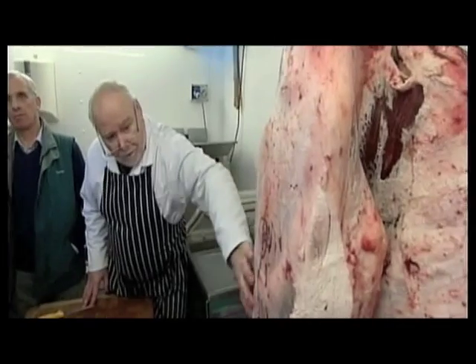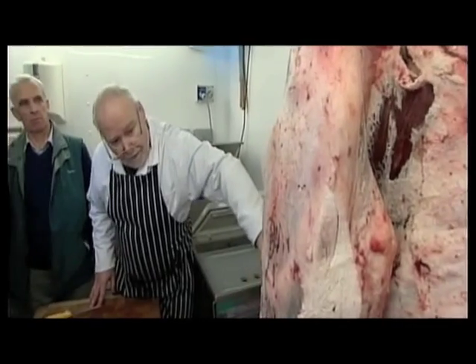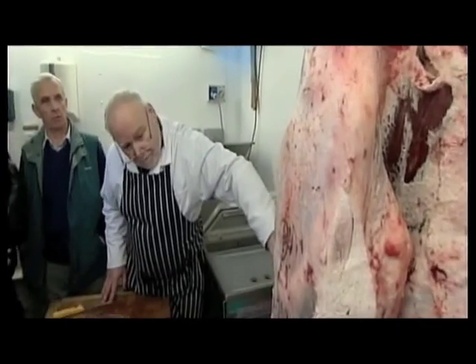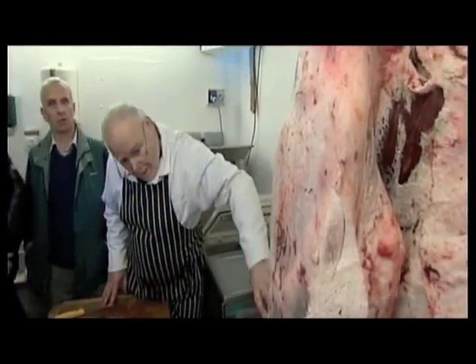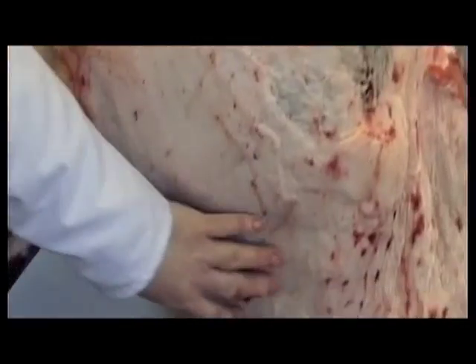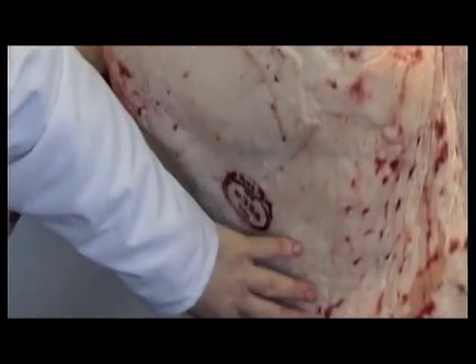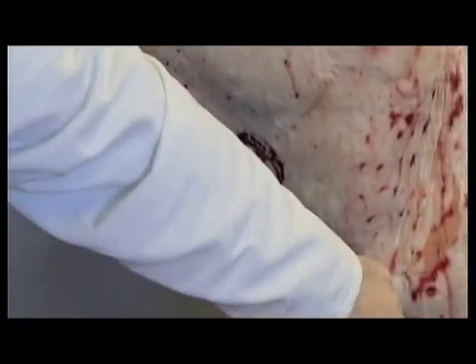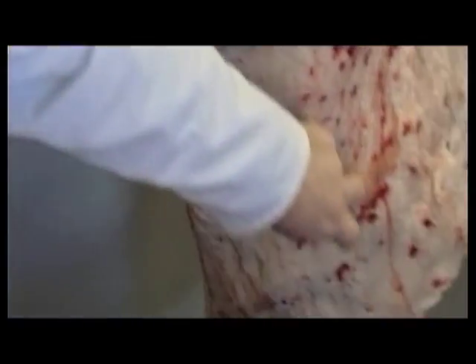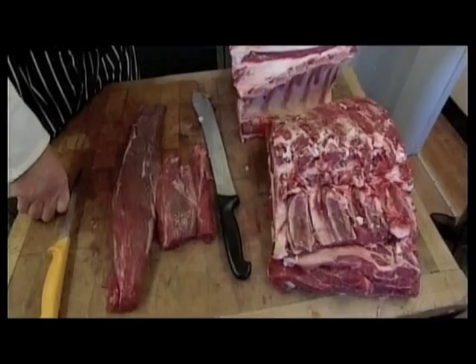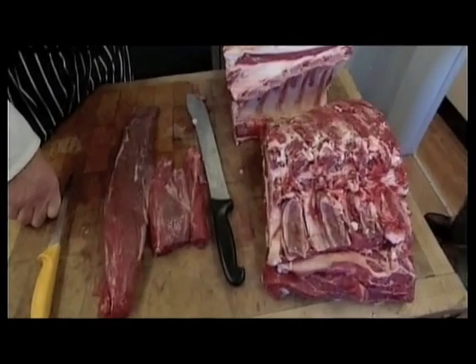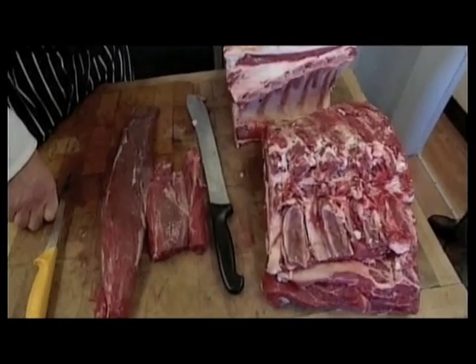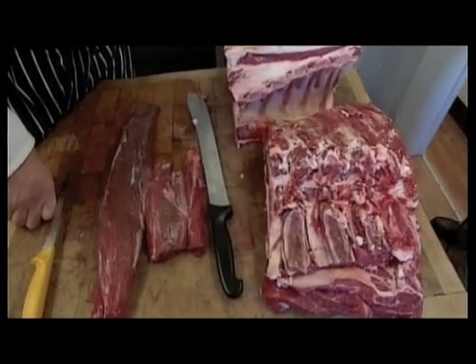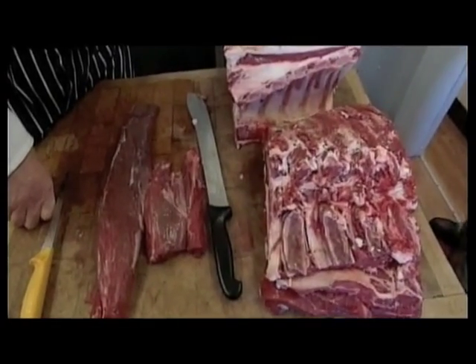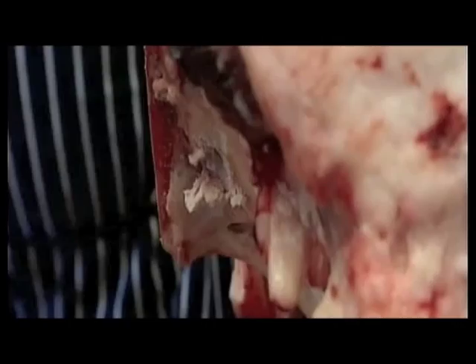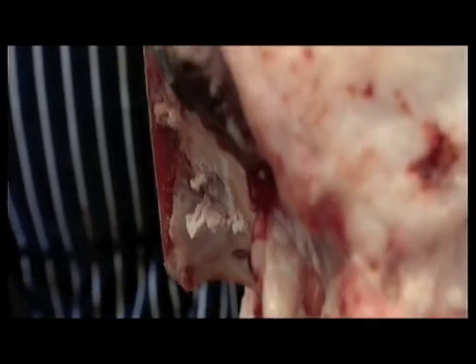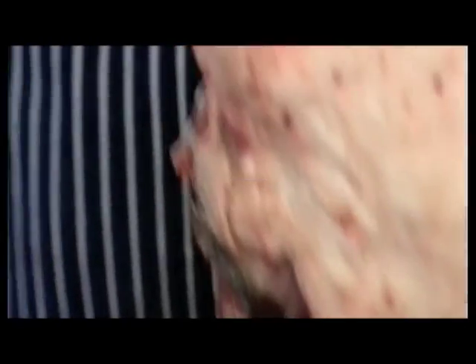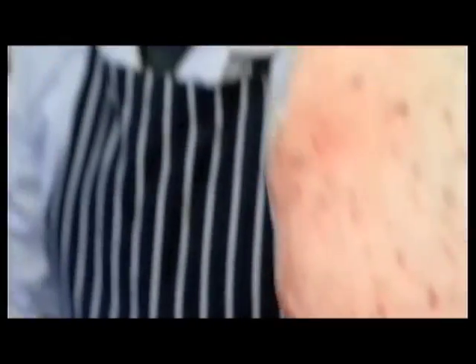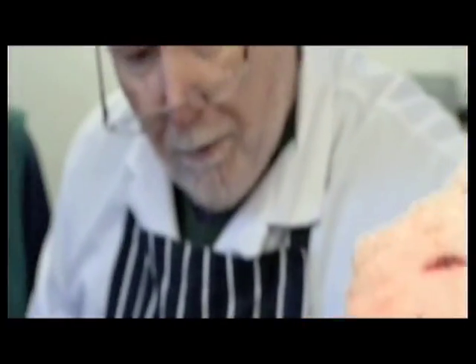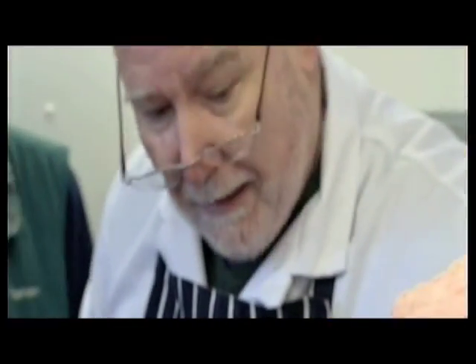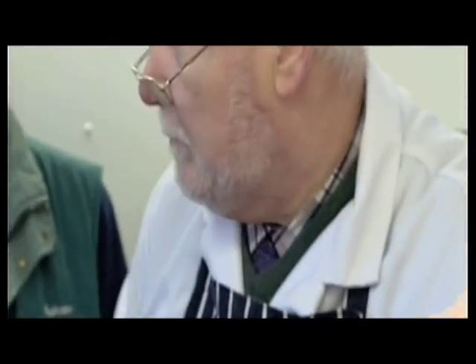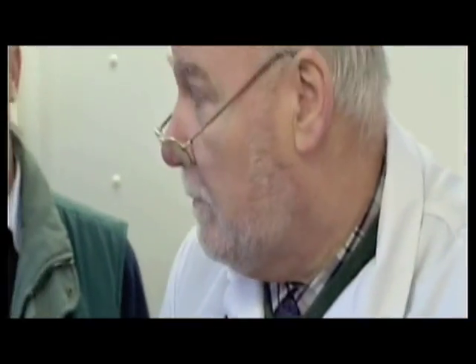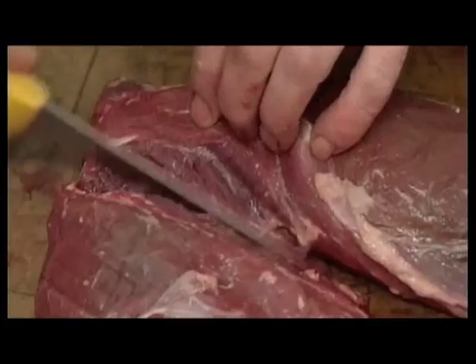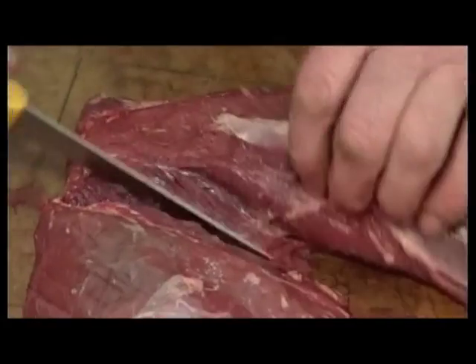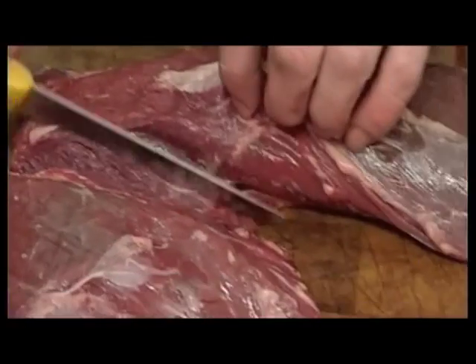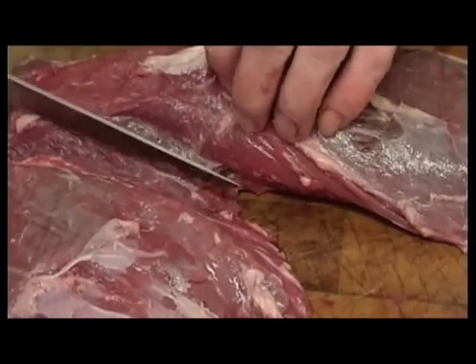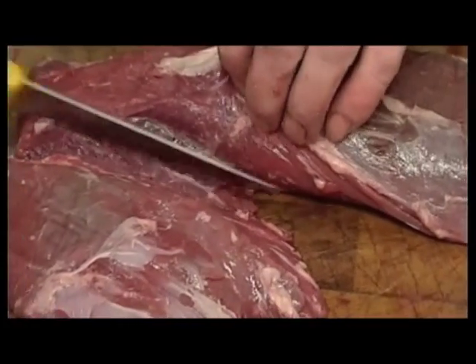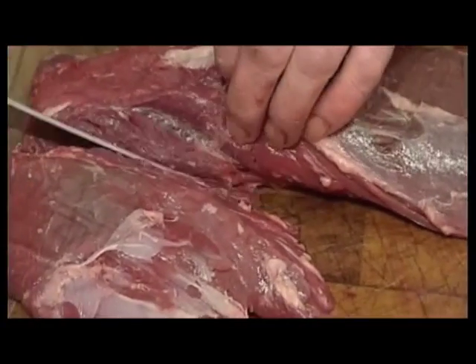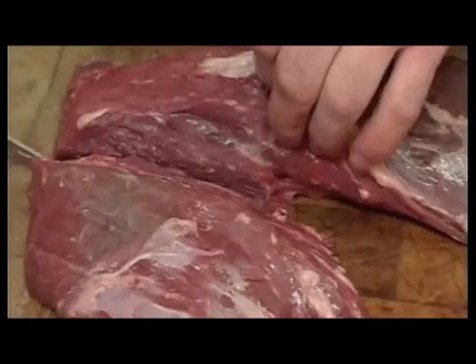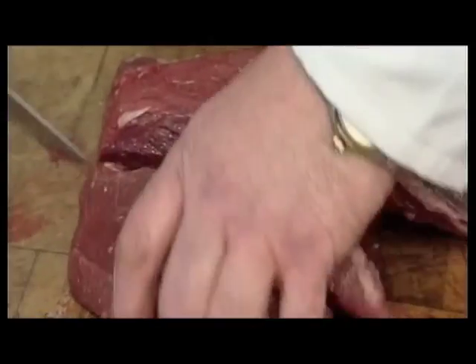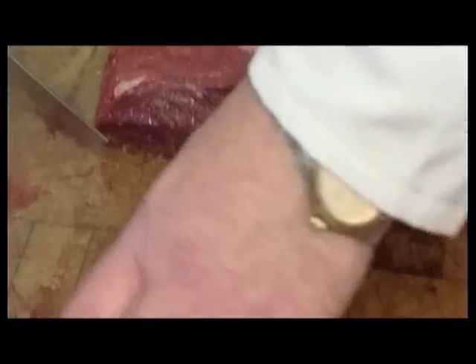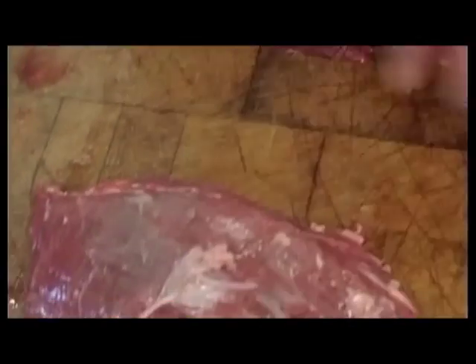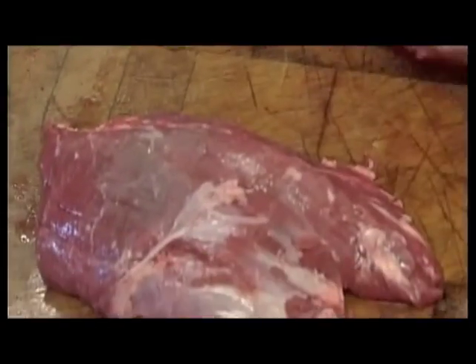The silverside there, your rump runs through there, and the sirloin runs through there. Look at that — it's cutting like butter. Buffalo fillet, all trimmed and ready for use. Excellent!